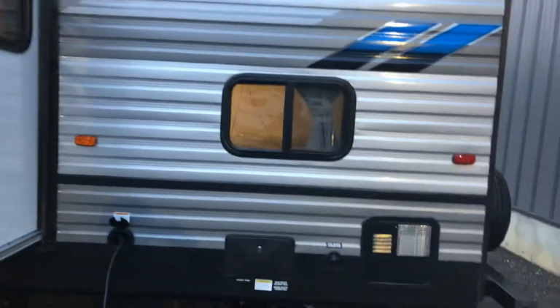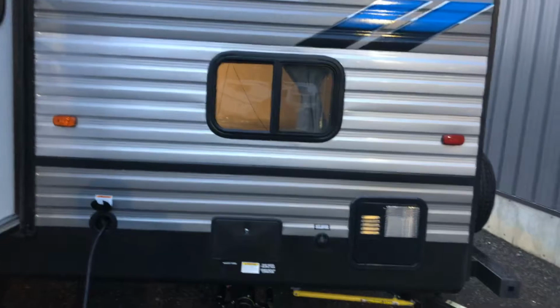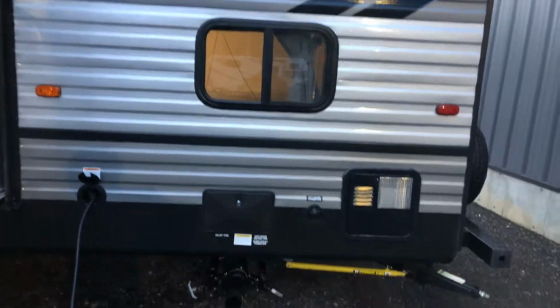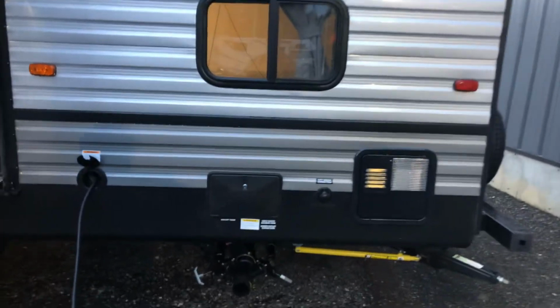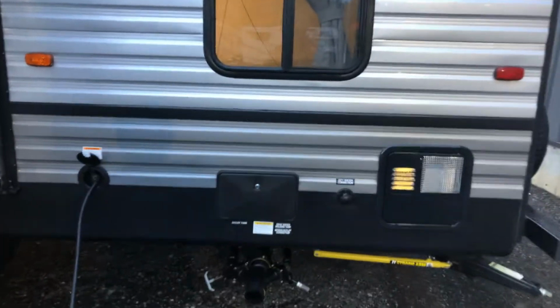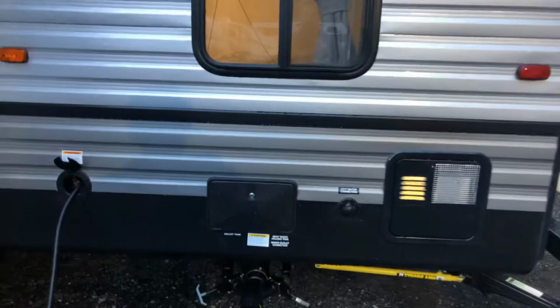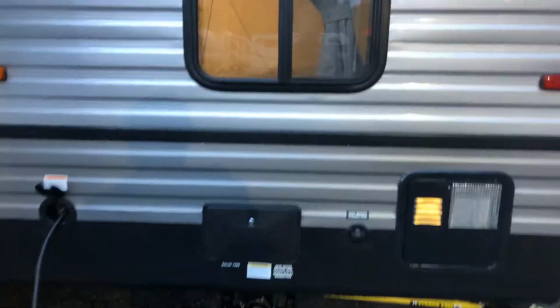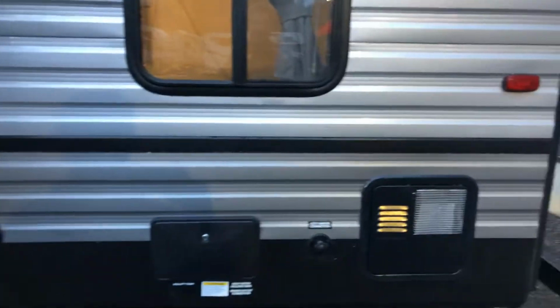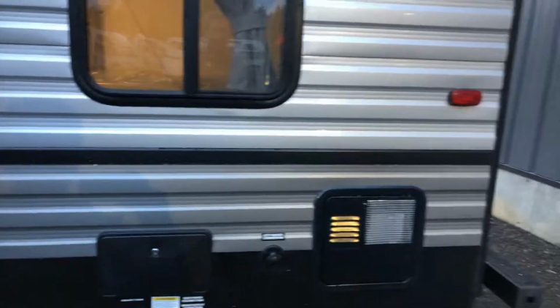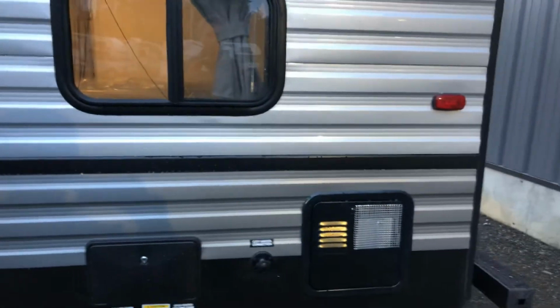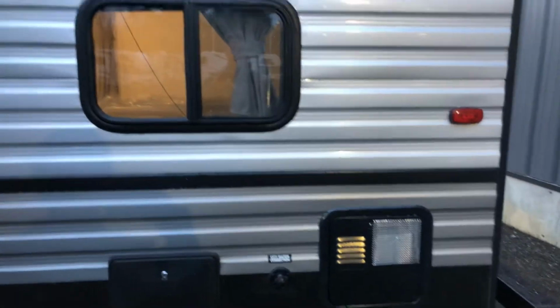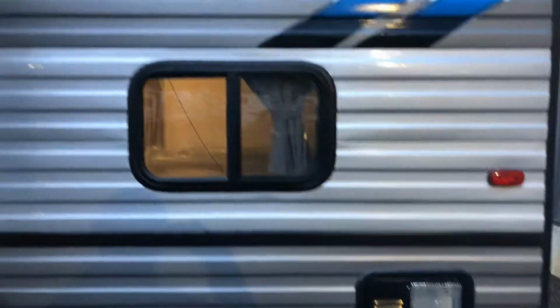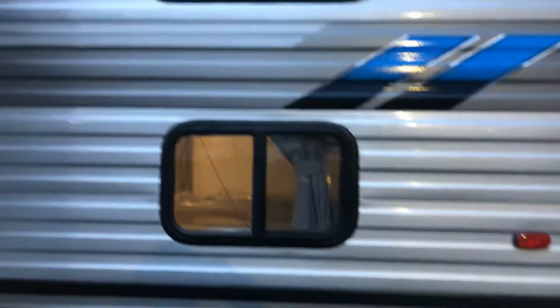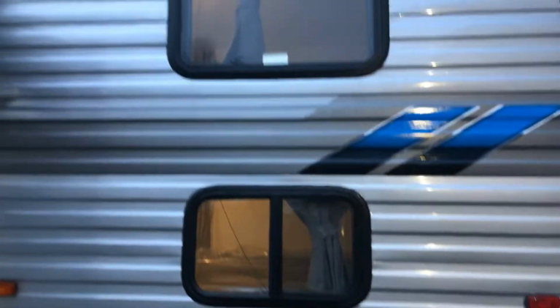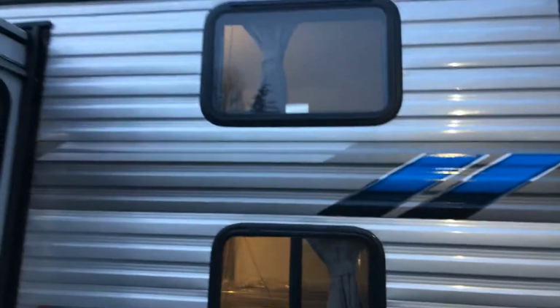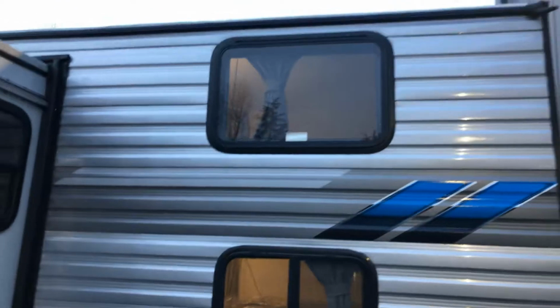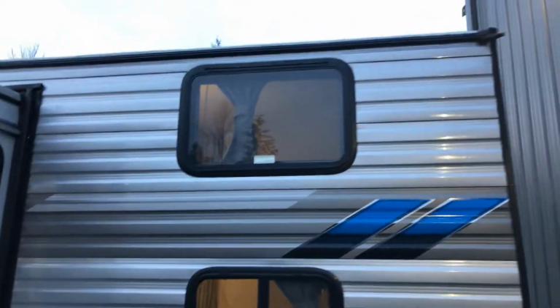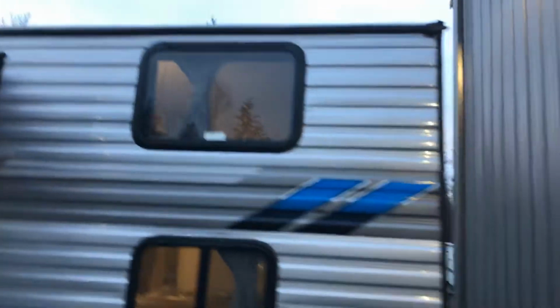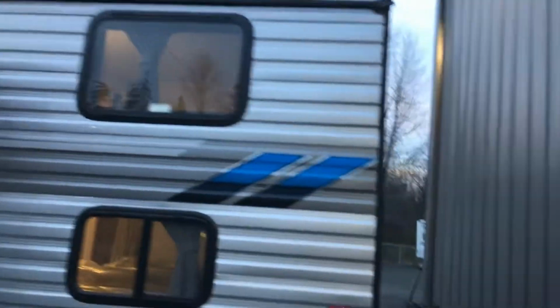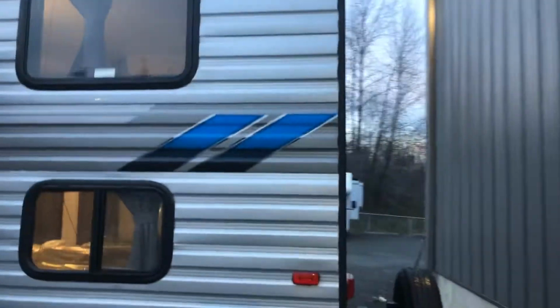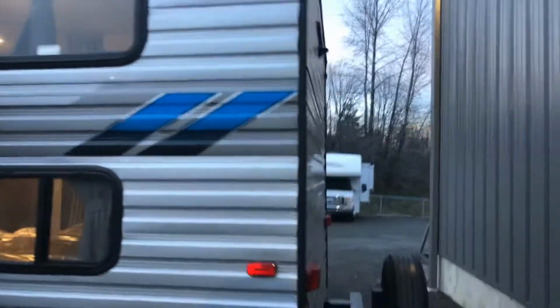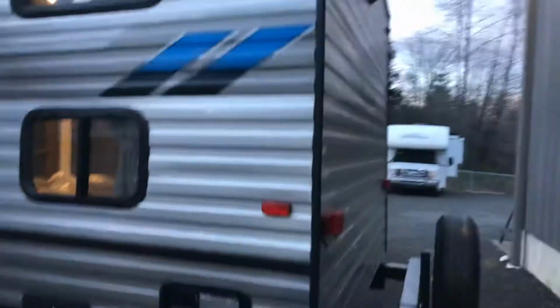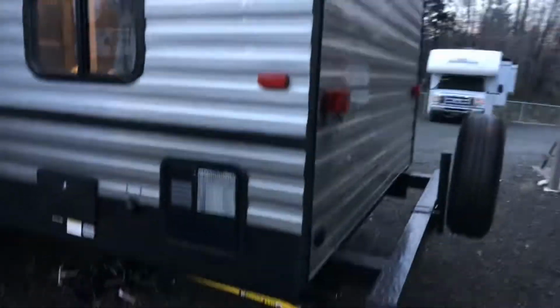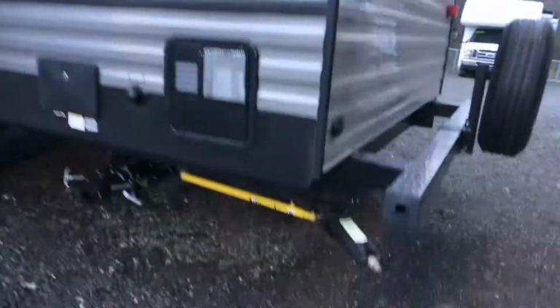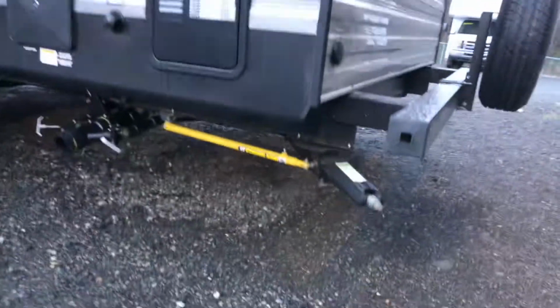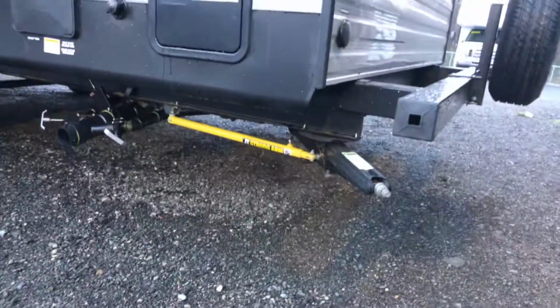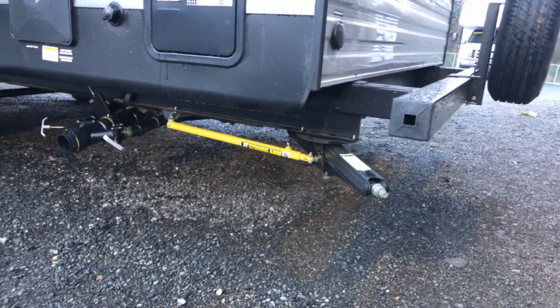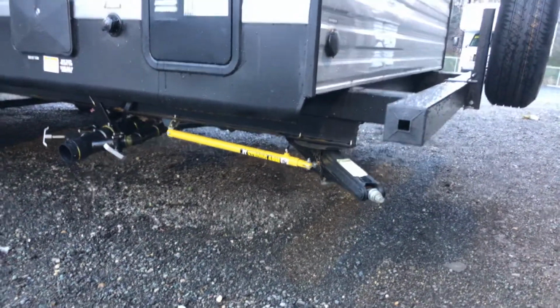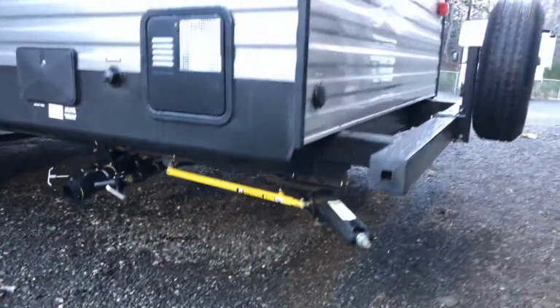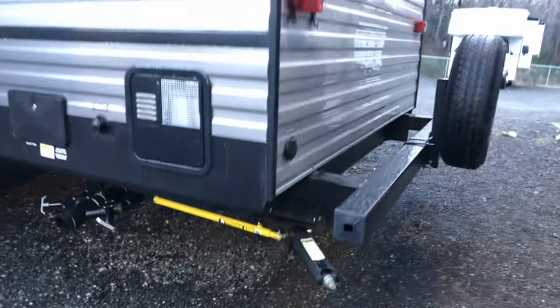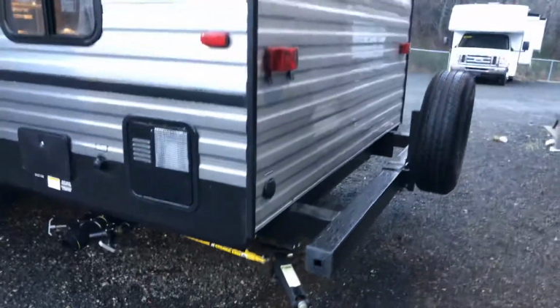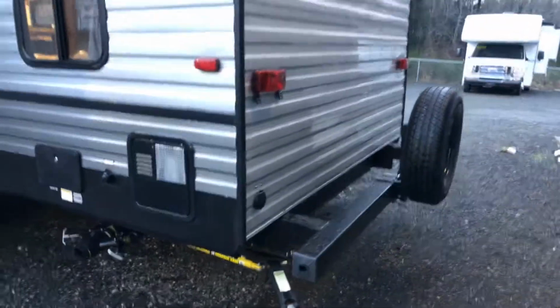Coming around the back side here, we've got our outside shower, hot water tank, and our bunks. Again, strong arm jacks all the way across all four corners.